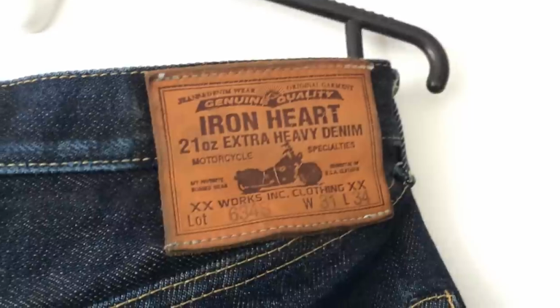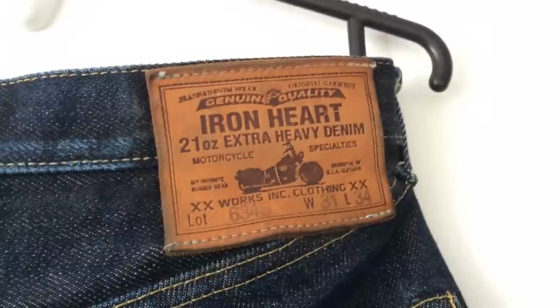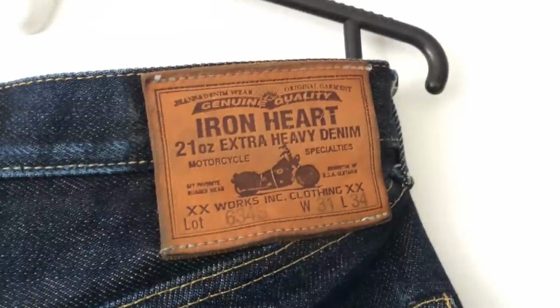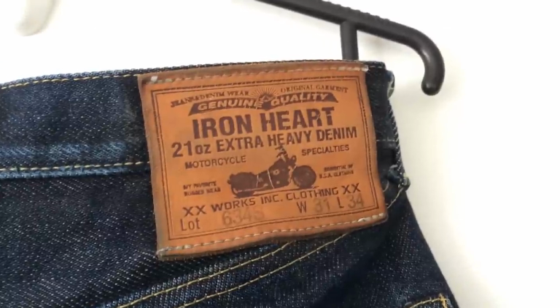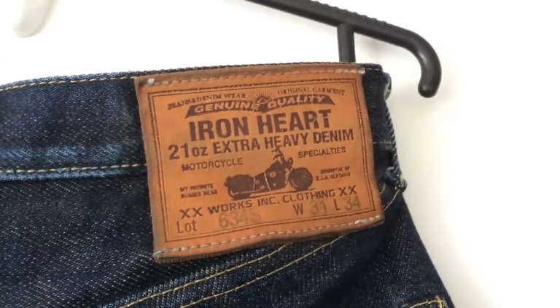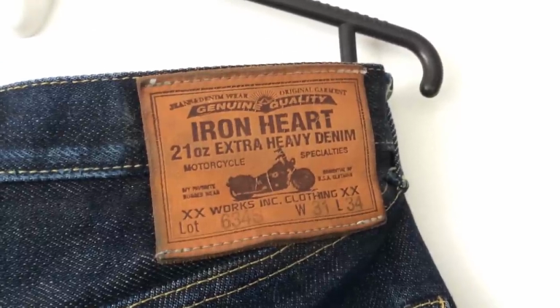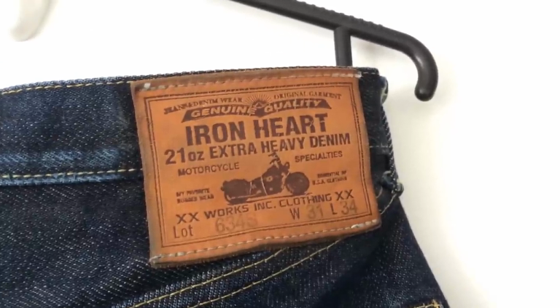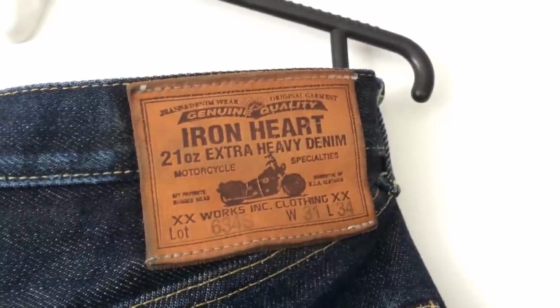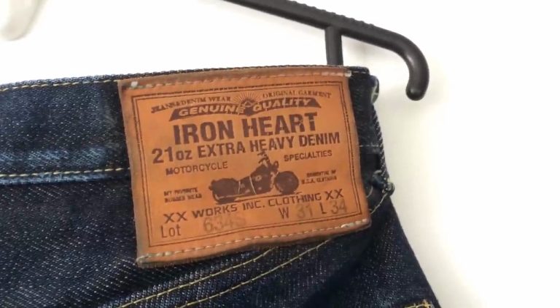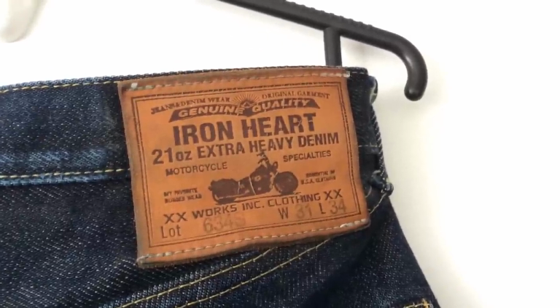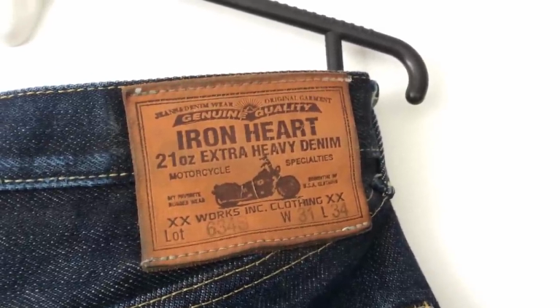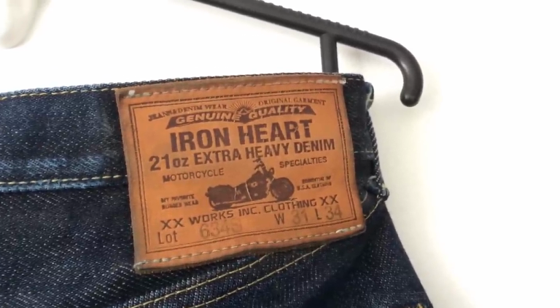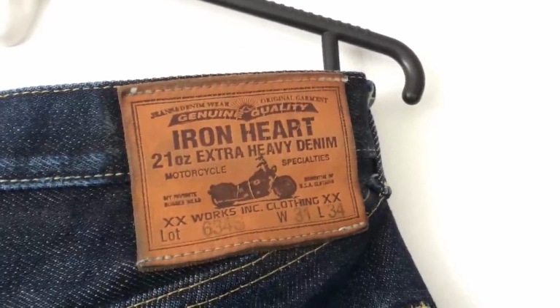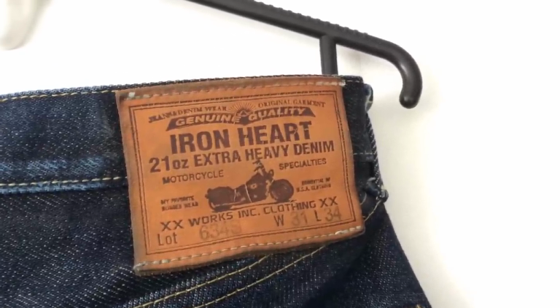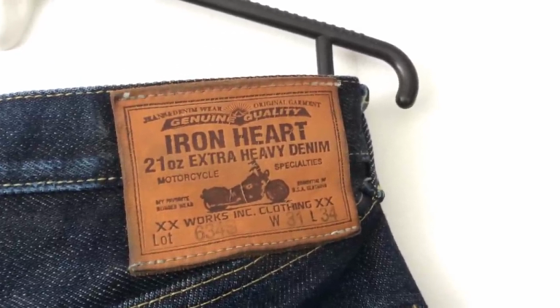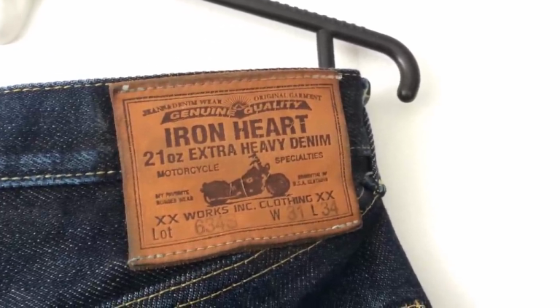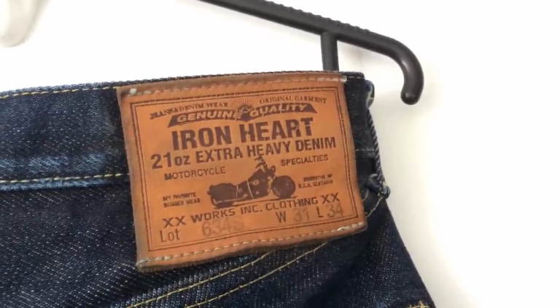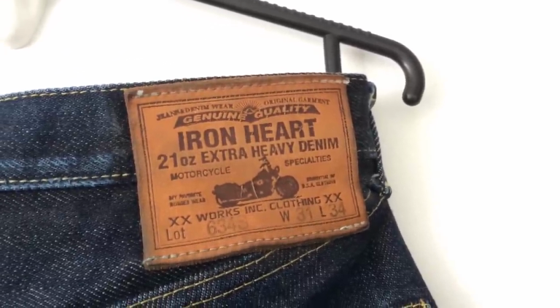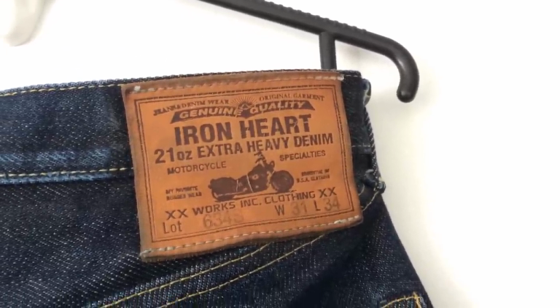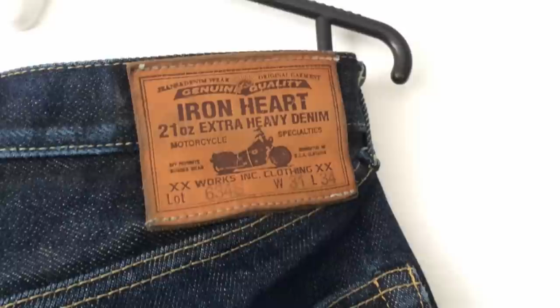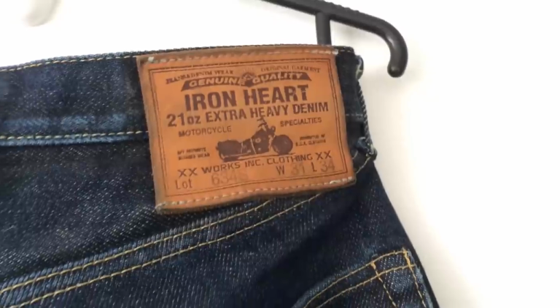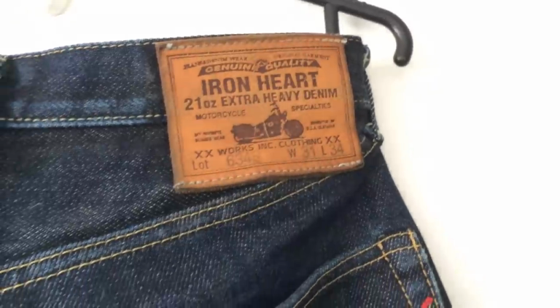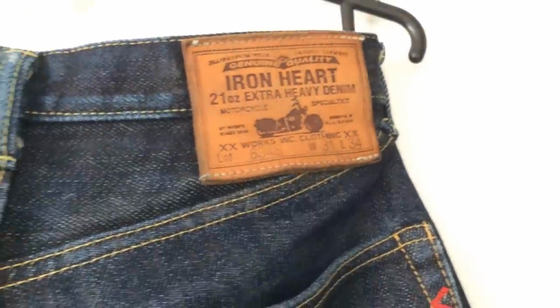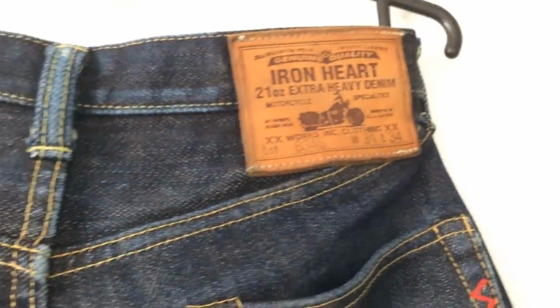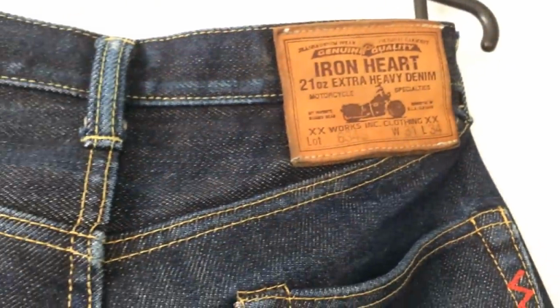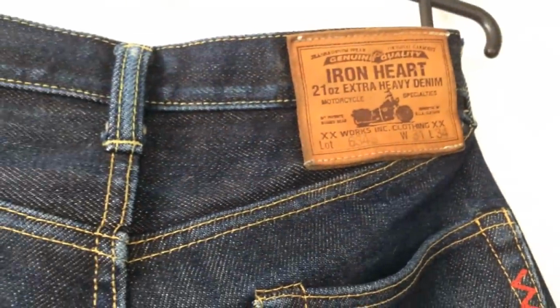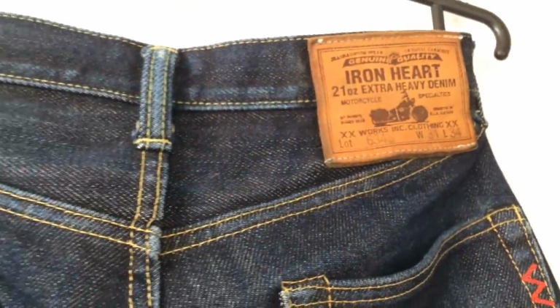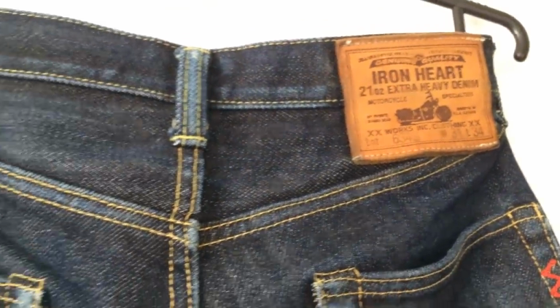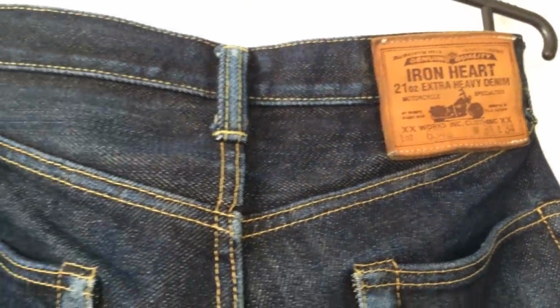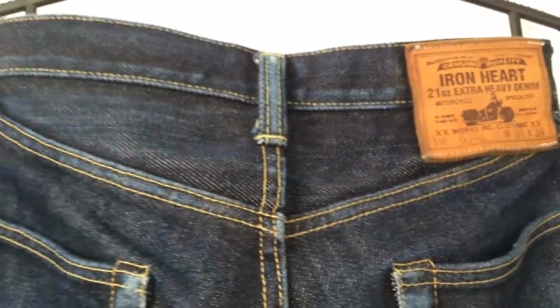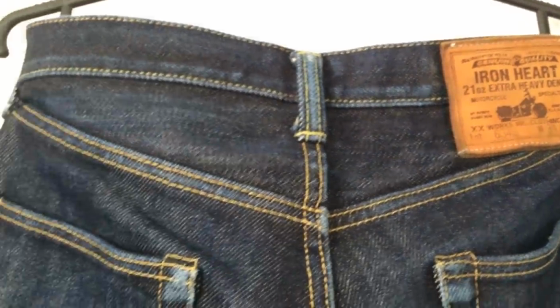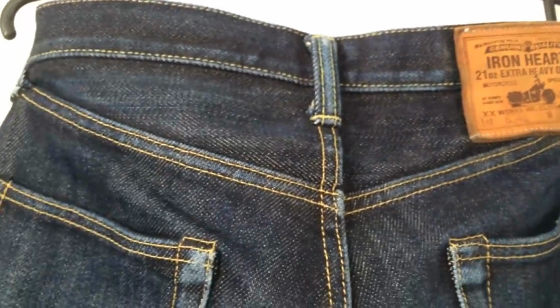Welcome back! Here we are again, this time with a pair of Iron Hearts 634S Selvage Denim — their 21-ounce flagship denim.